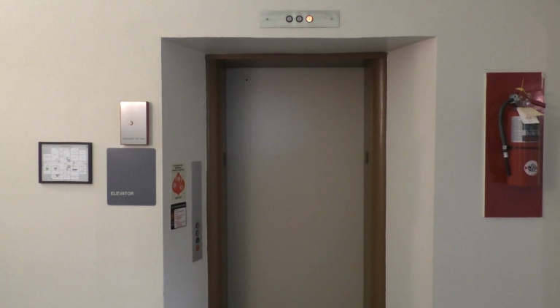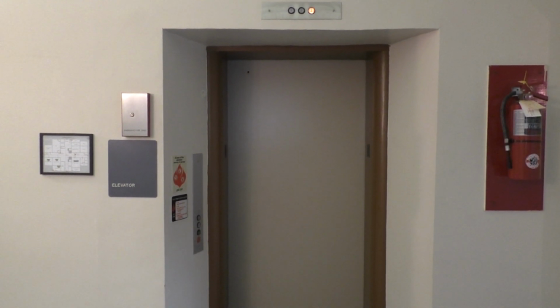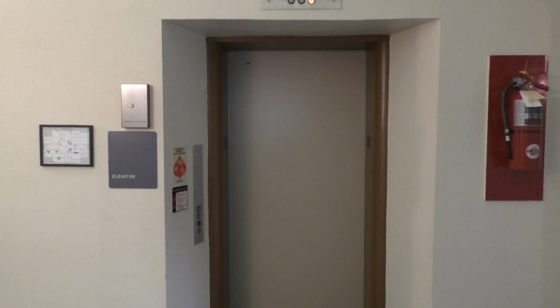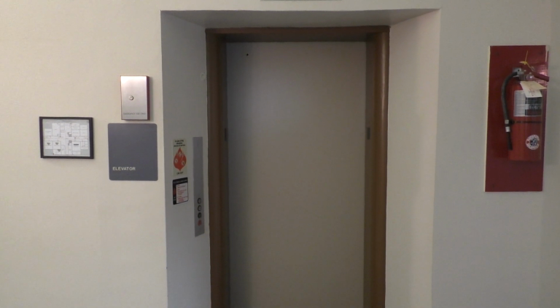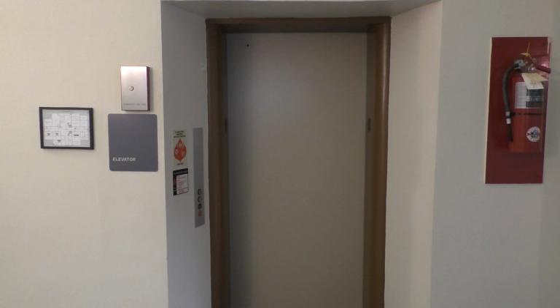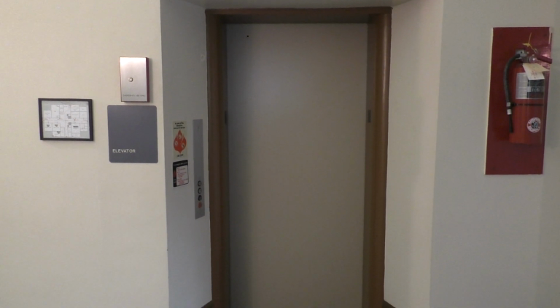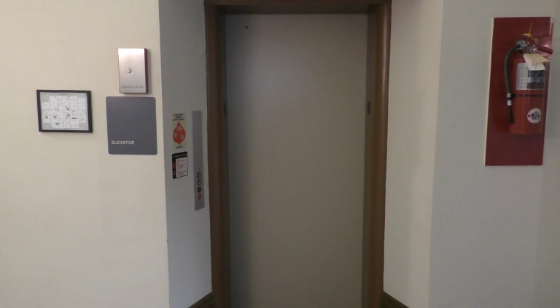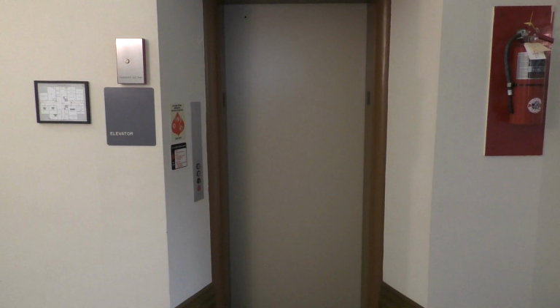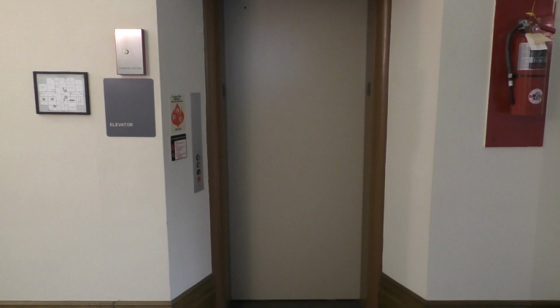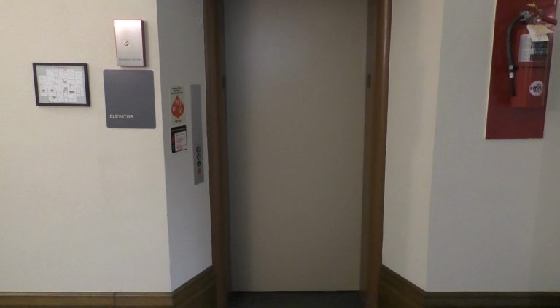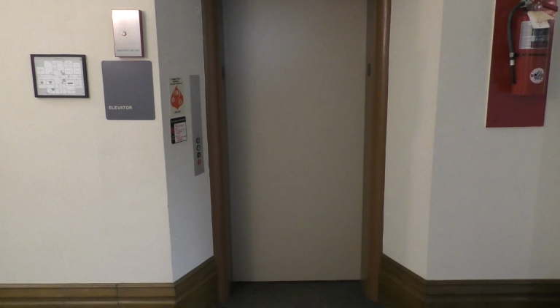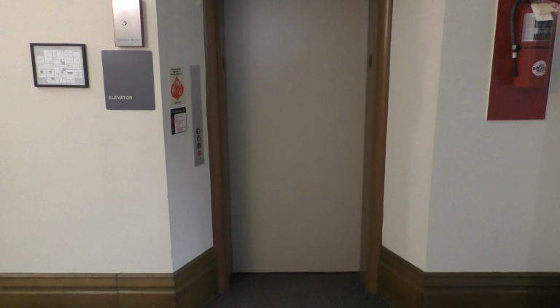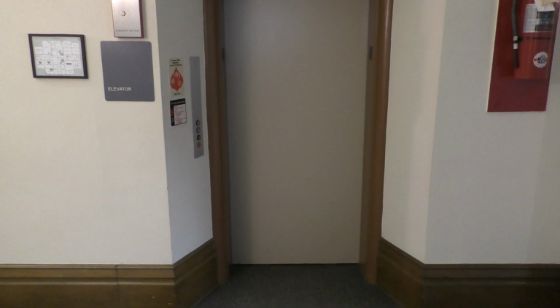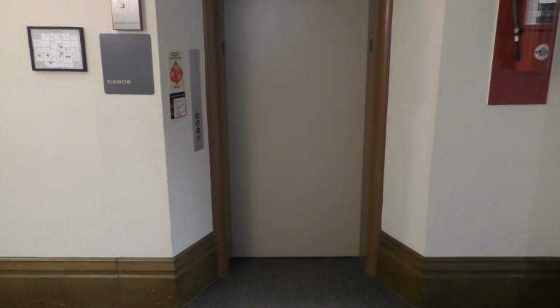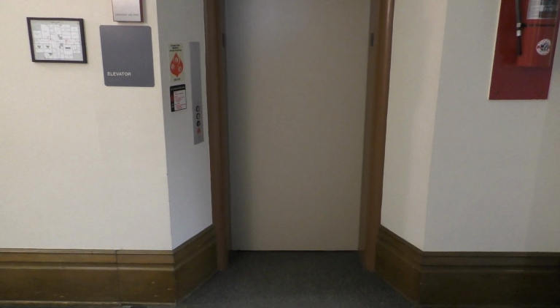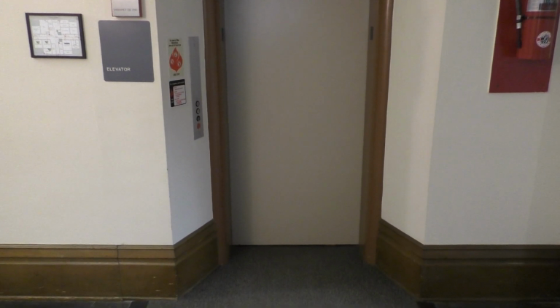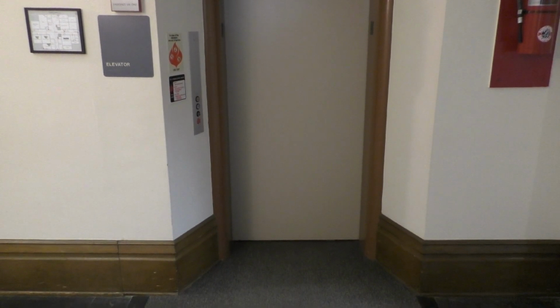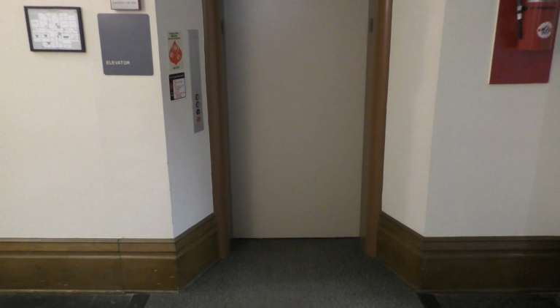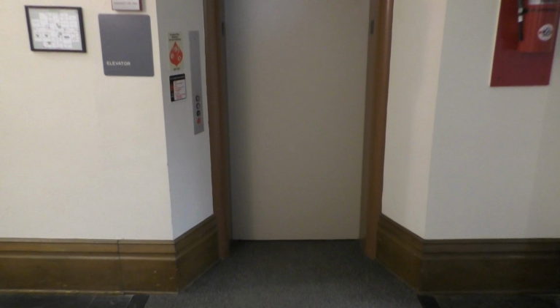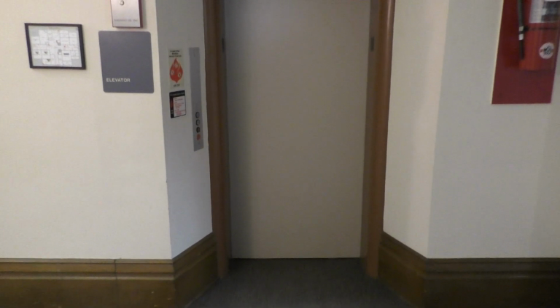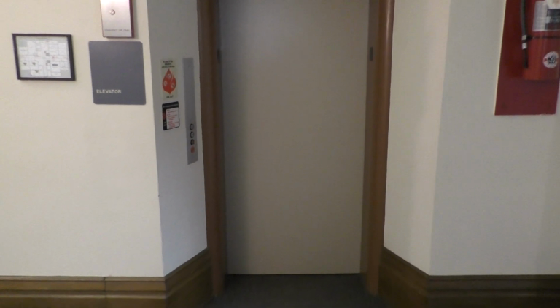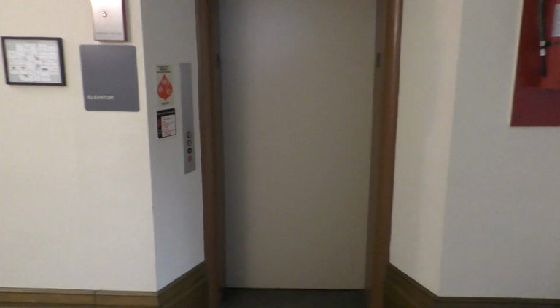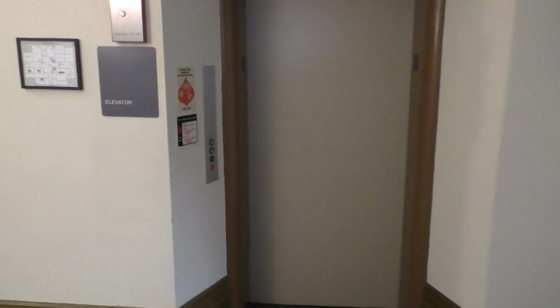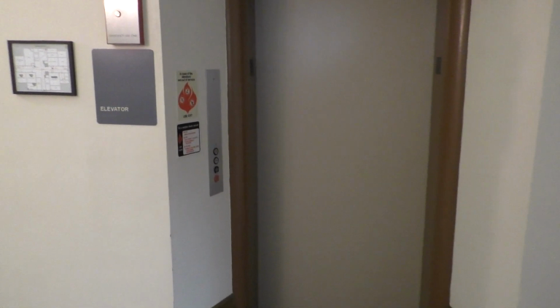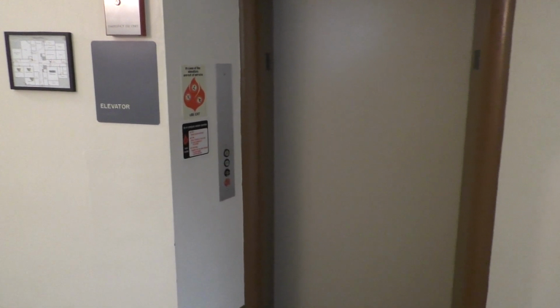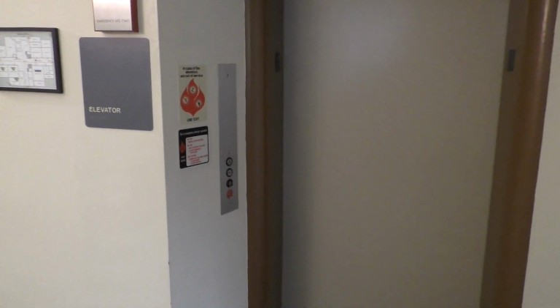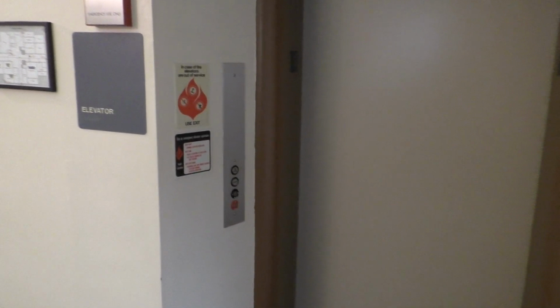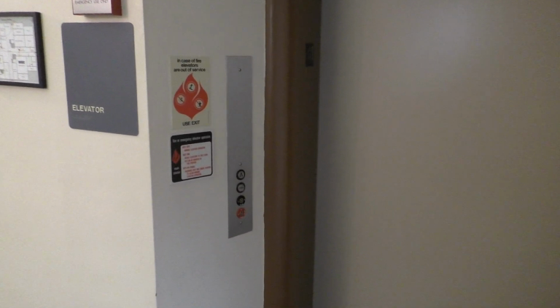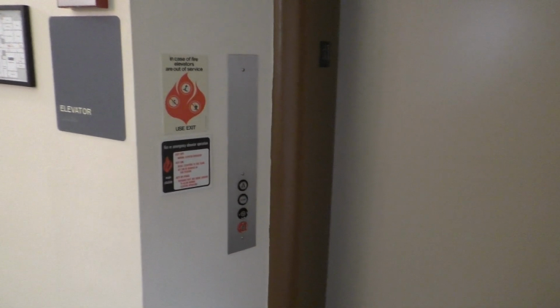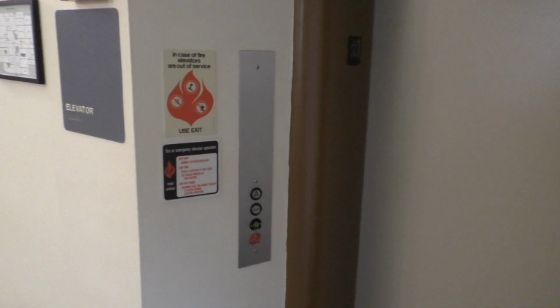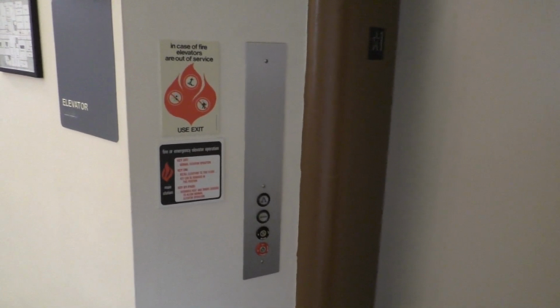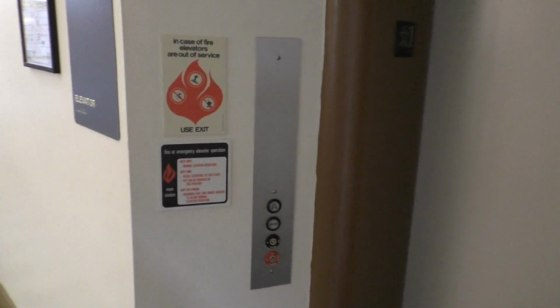This is the elevator in the beautiful and historic Whitley County Courthouse in Columbia City, Indiana. This elevator is a Montgomery with Innovation fixtures. Let's go ahead and take a ride.